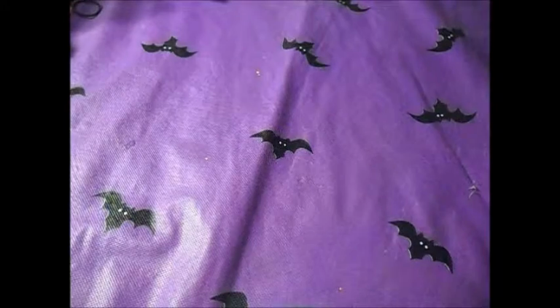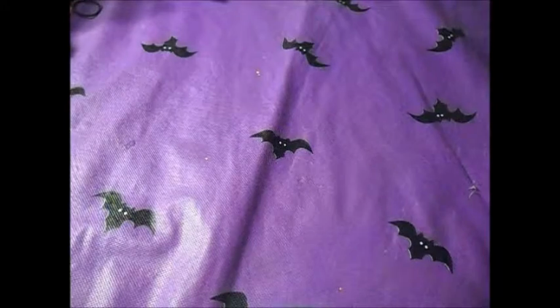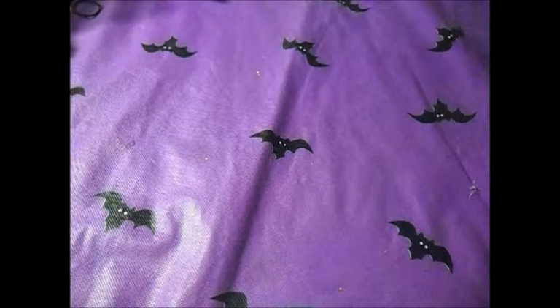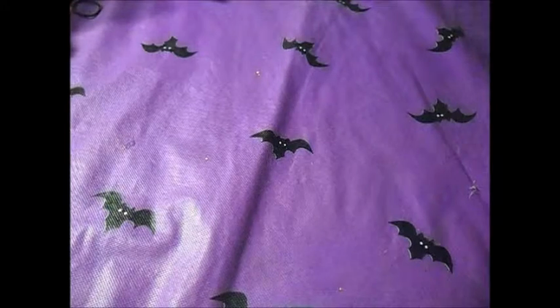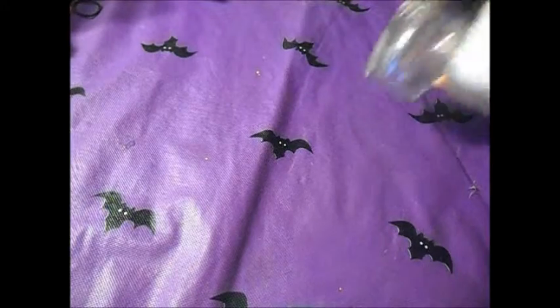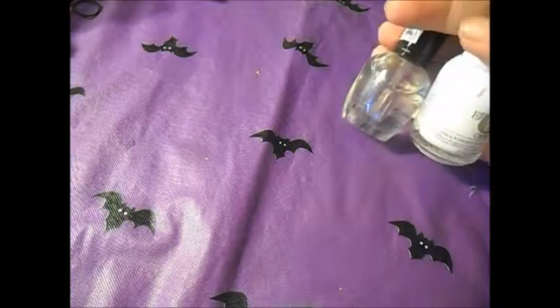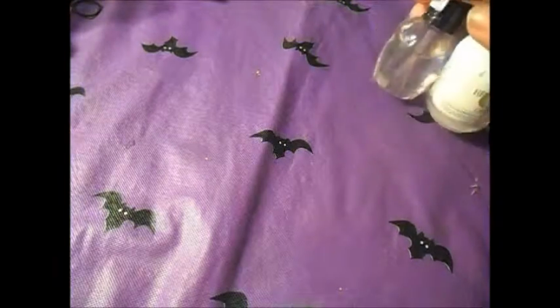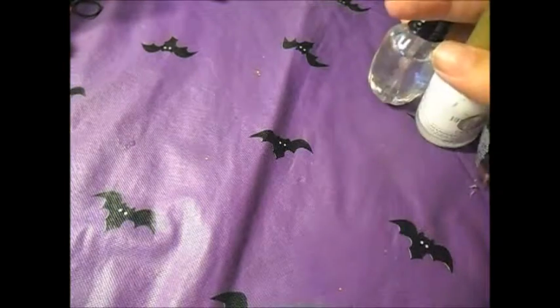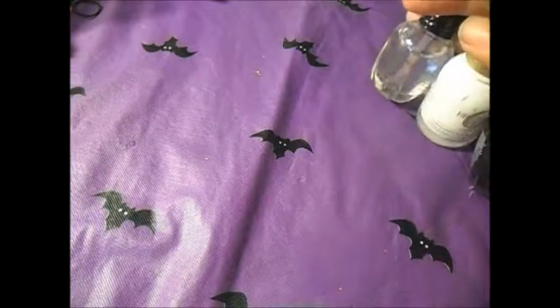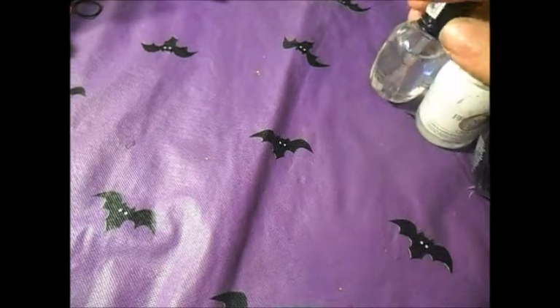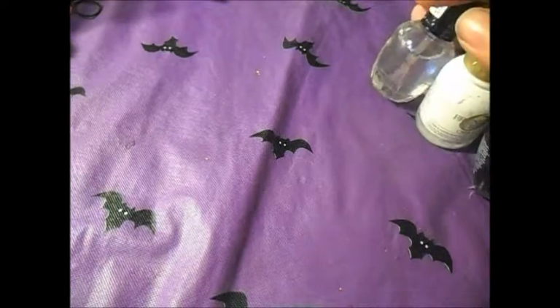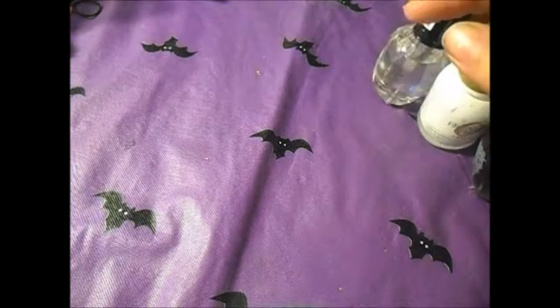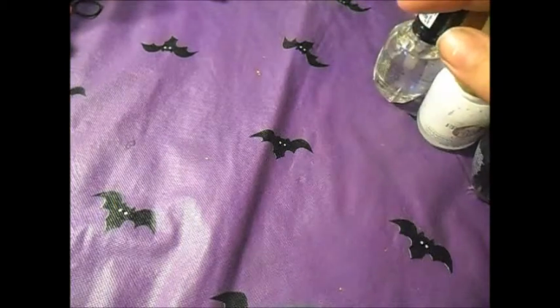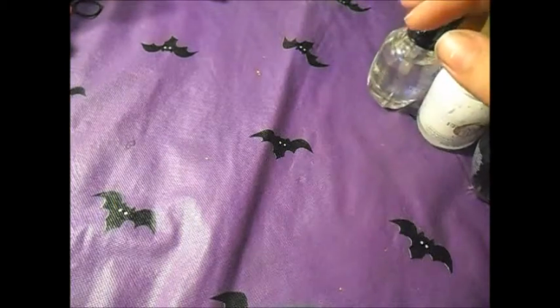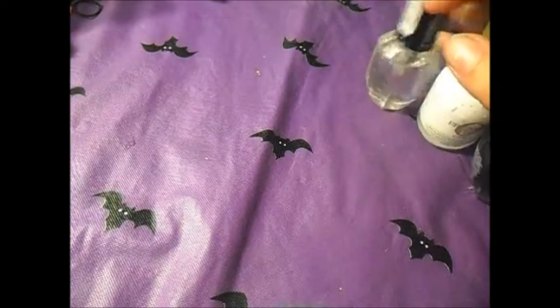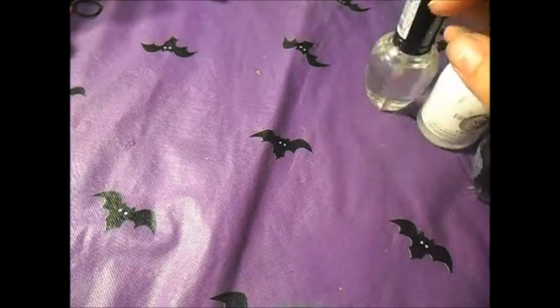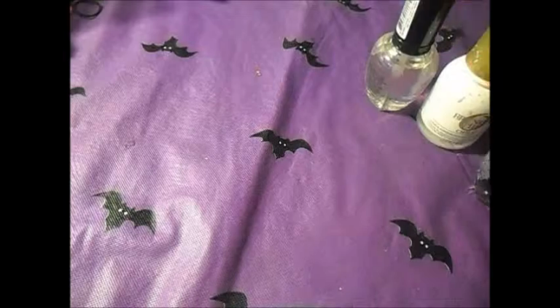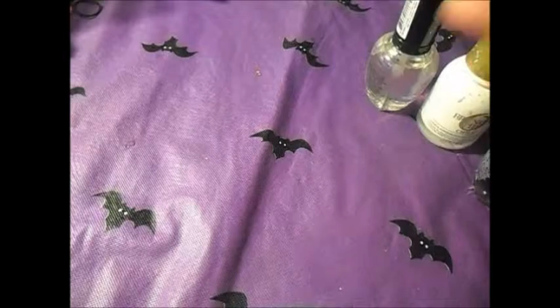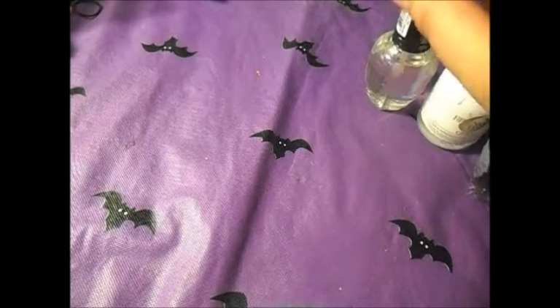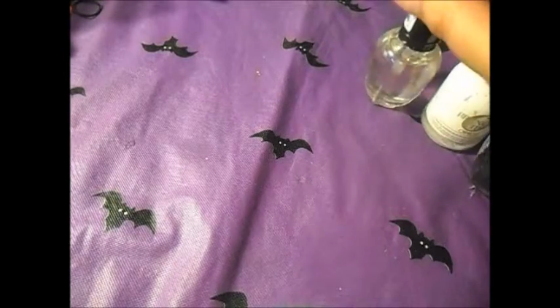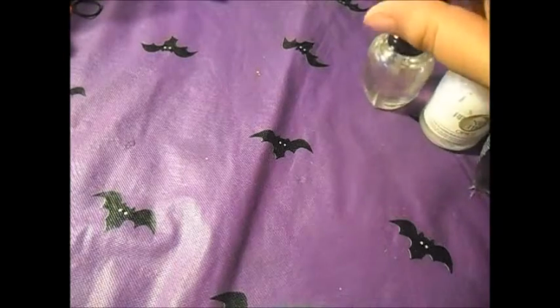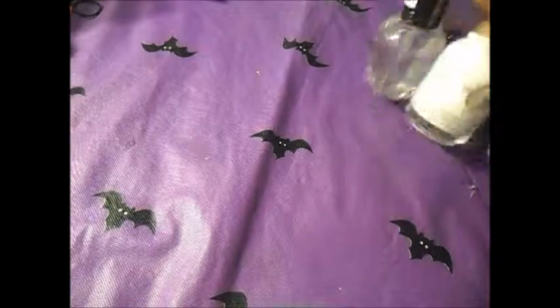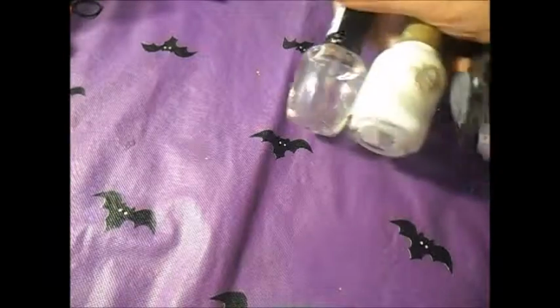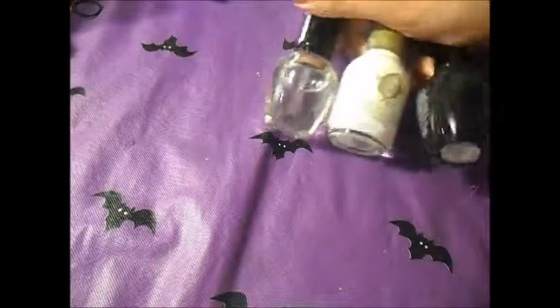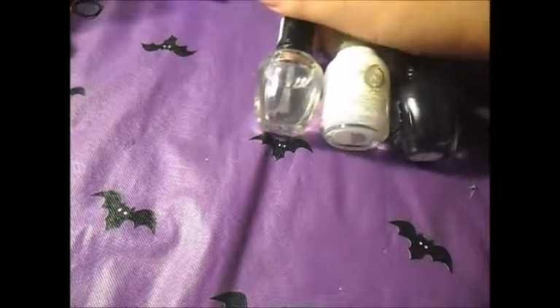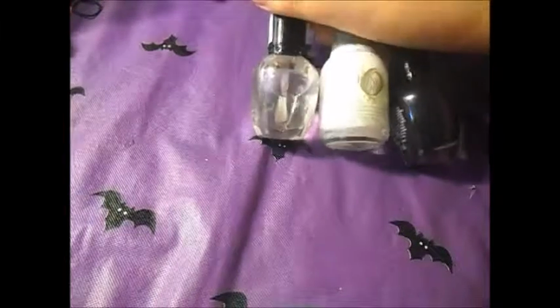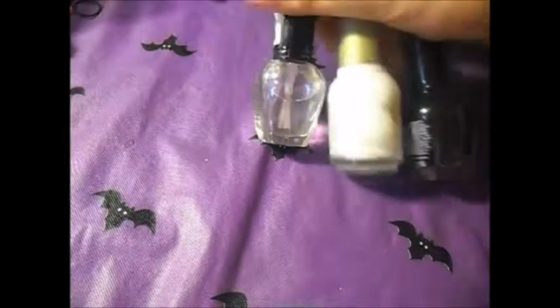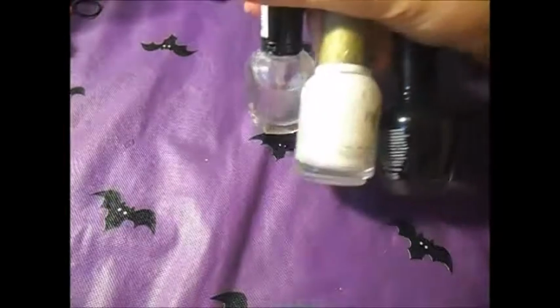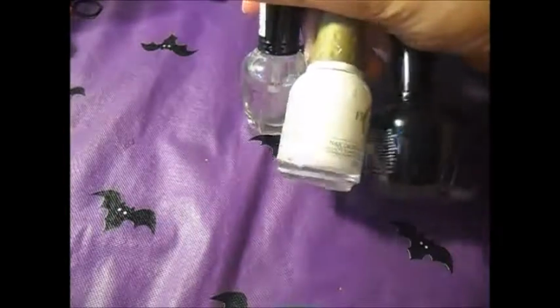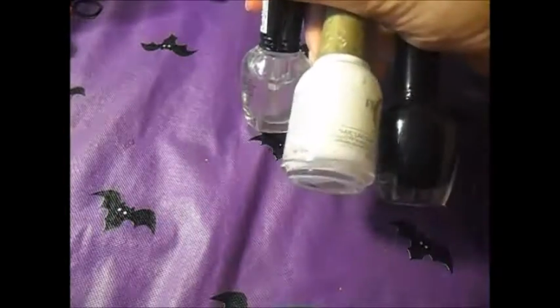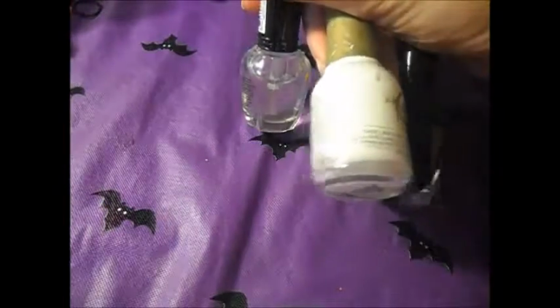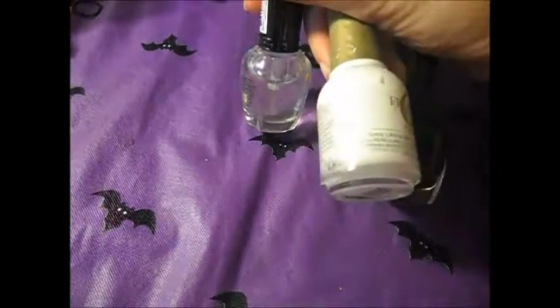Hey guys! StitchaHart here and I'm going to be showing you guys how to do a cow nail tutorial. What you will need is white nail polish, black nail polish, and clear coat.